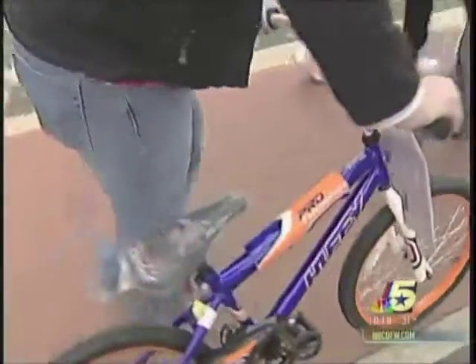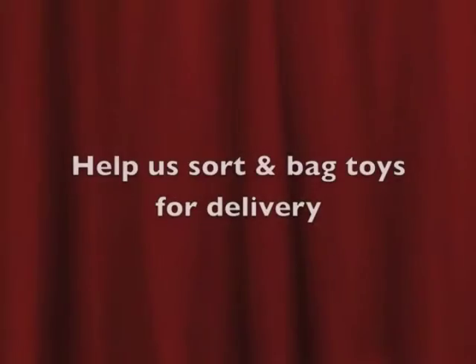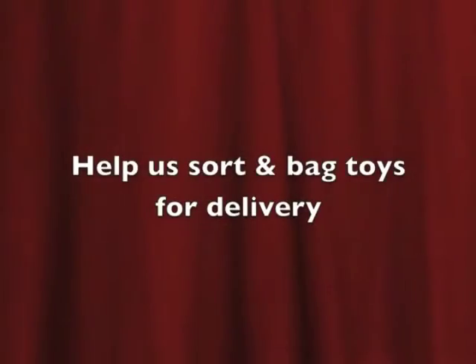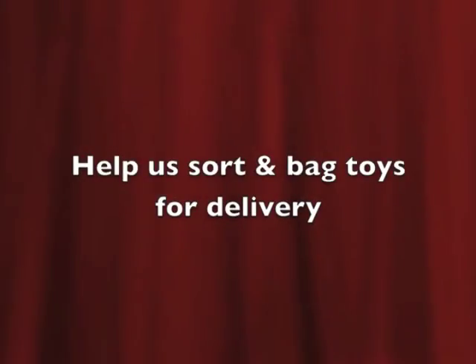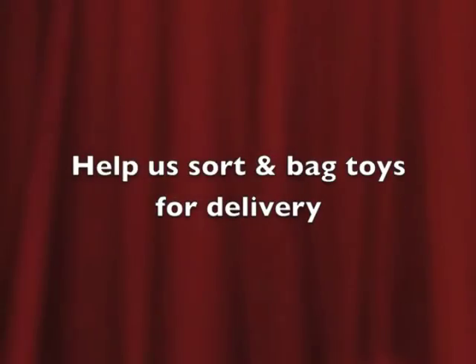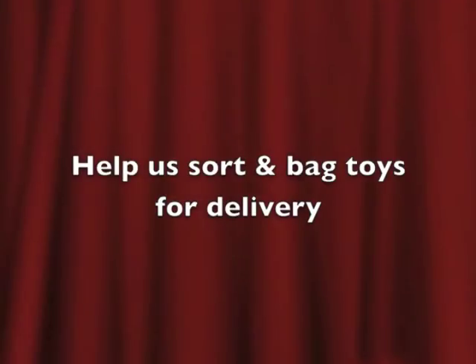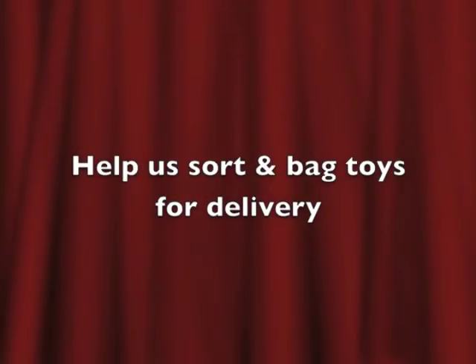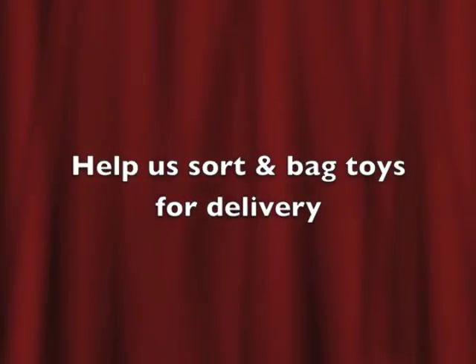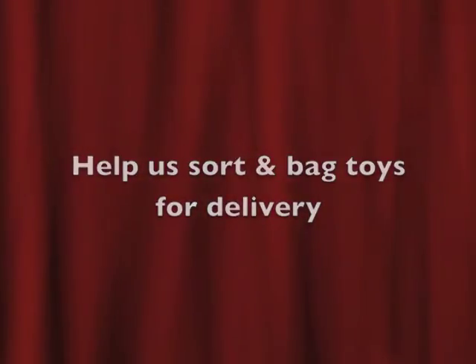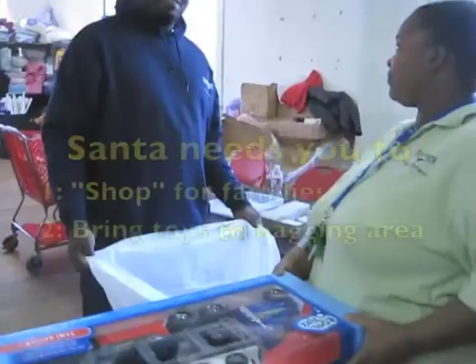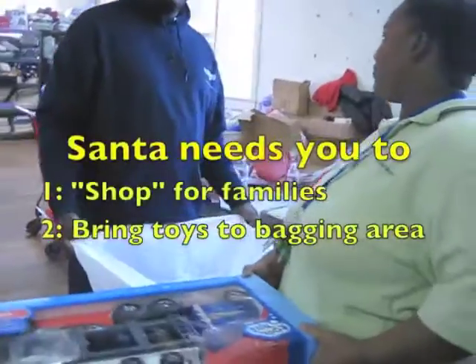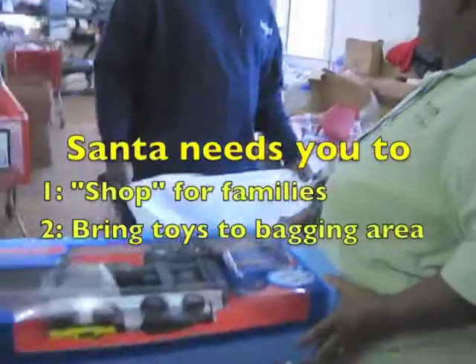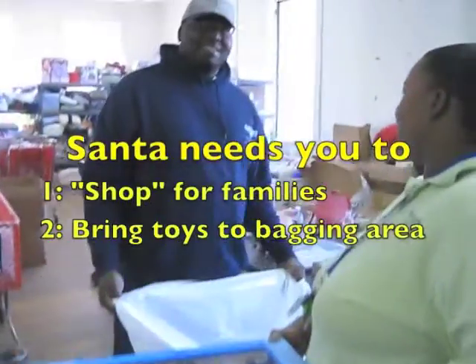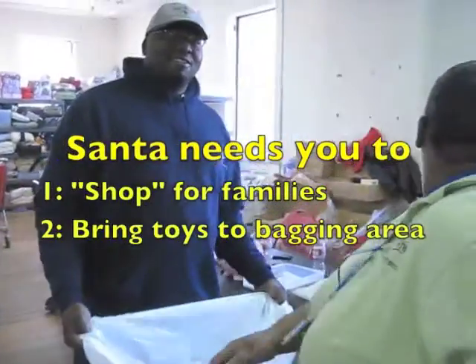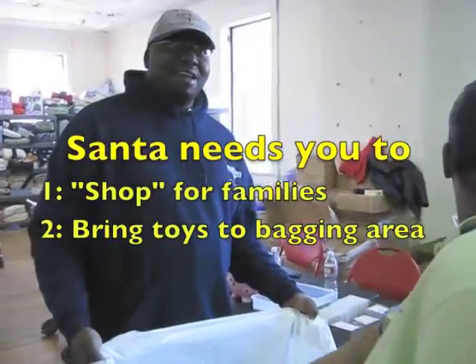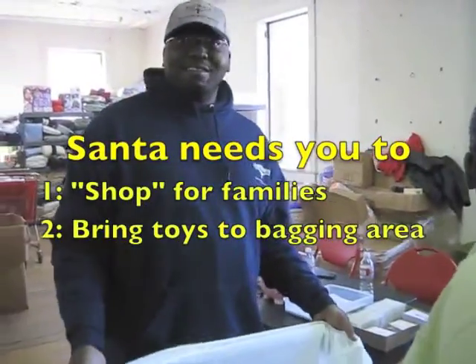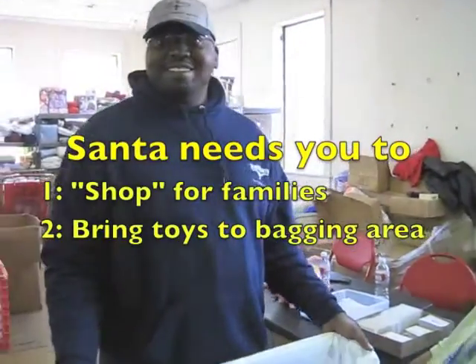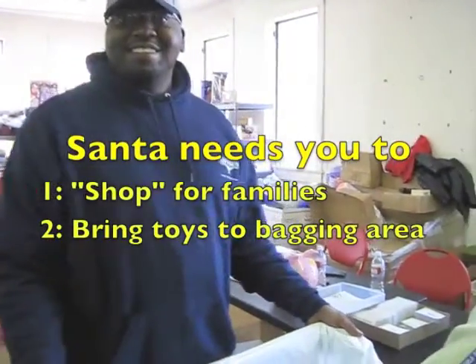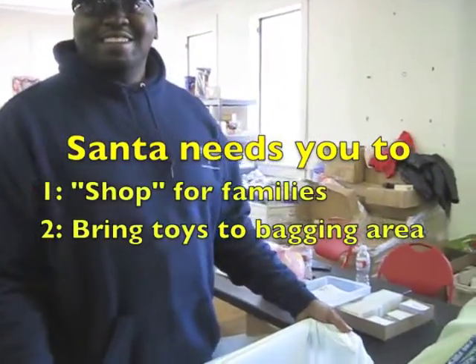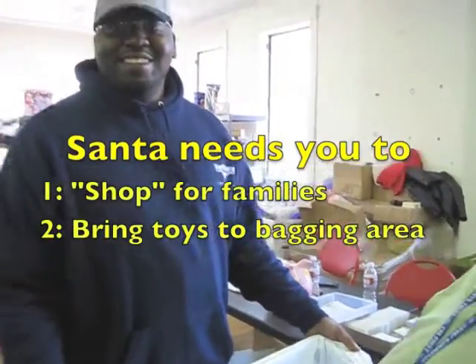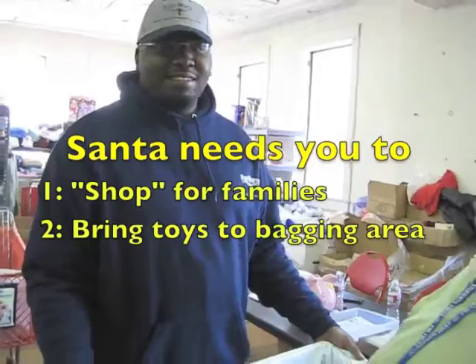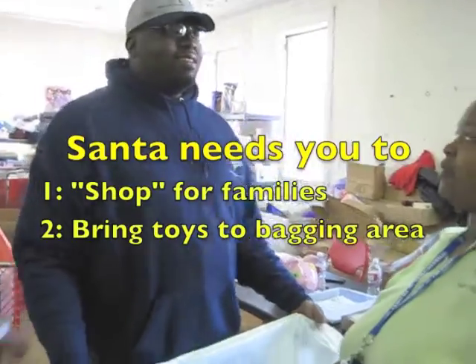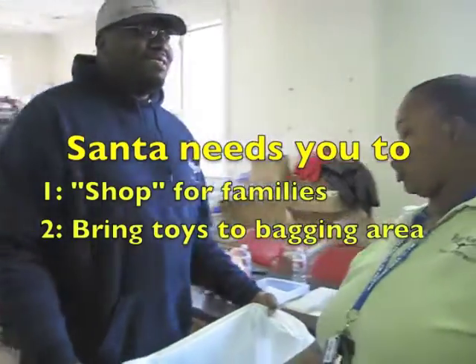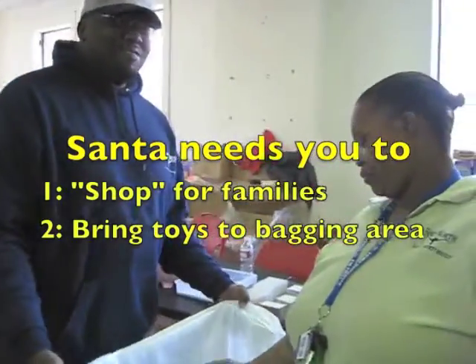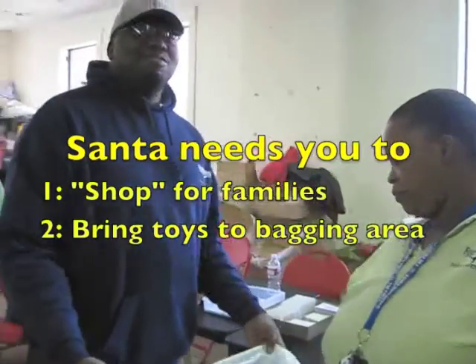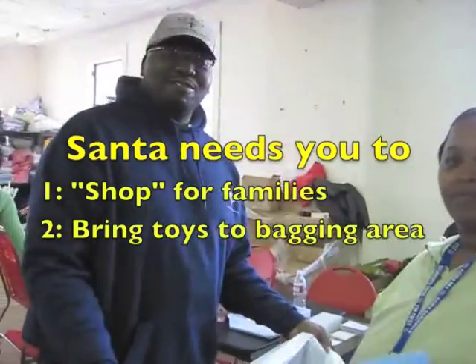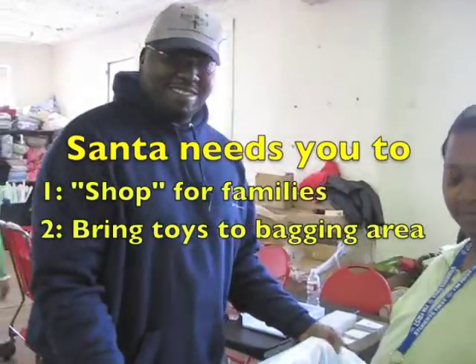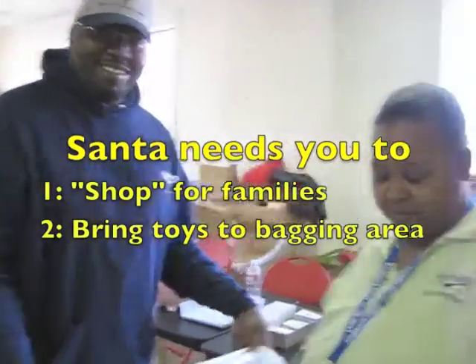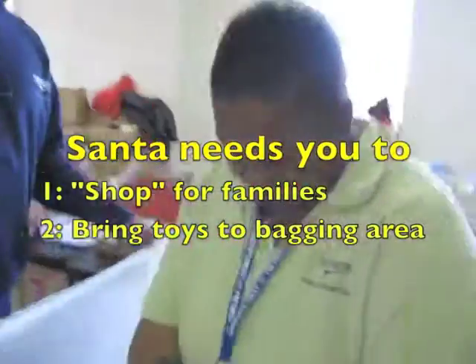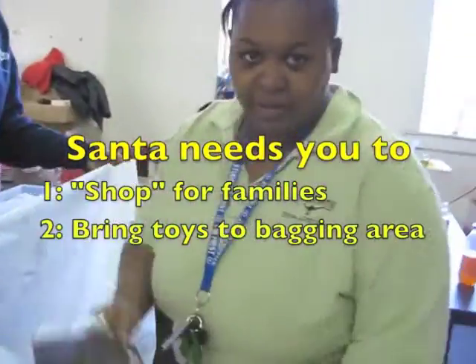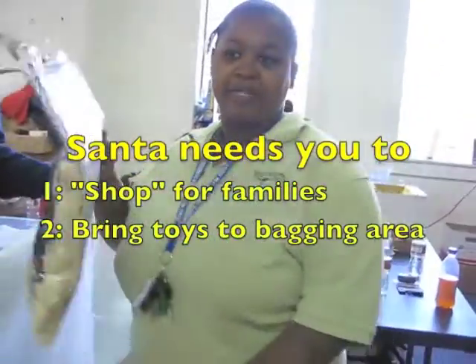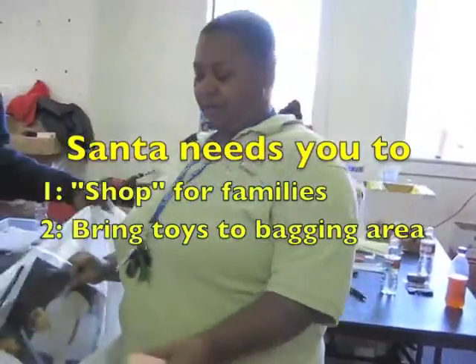Today, you will get to help us sort and bag toys in preparation for delivery. Your mission will be to pair up and stroll through our warehouse and find toys for our children. This is one of the most rewarding shopping experiences ever.